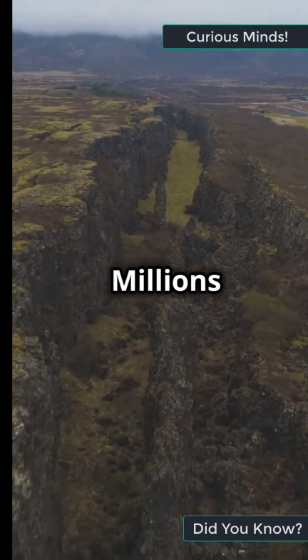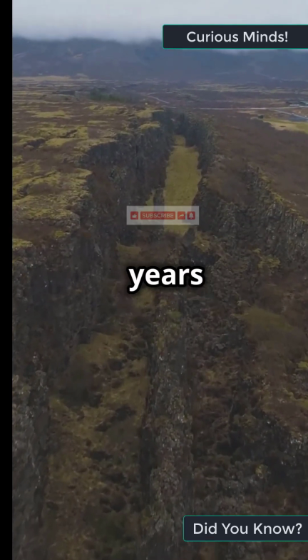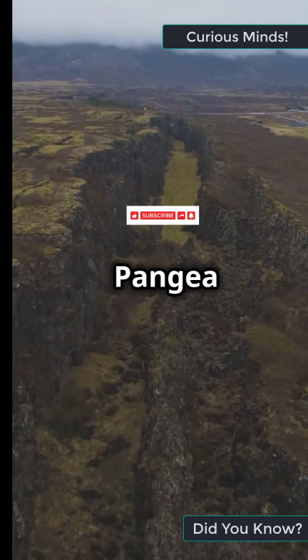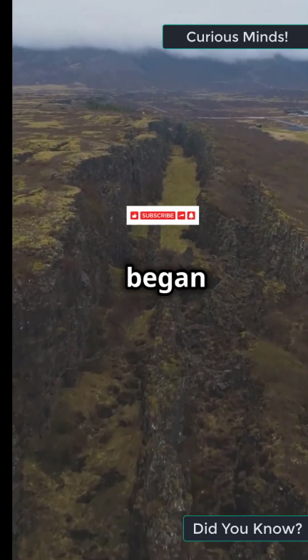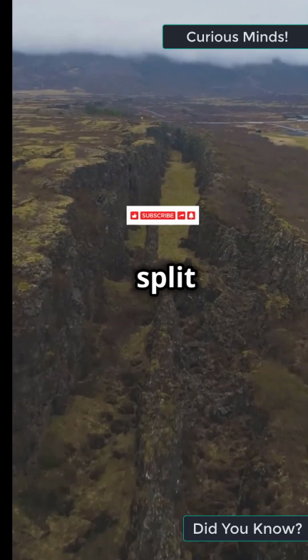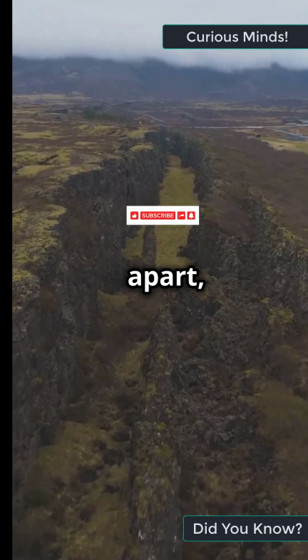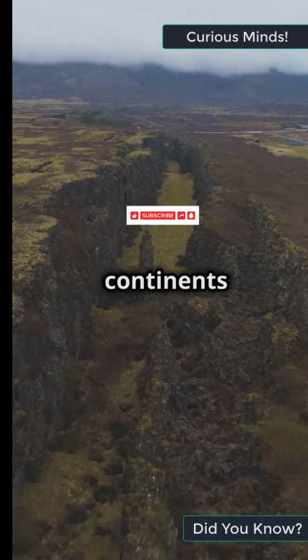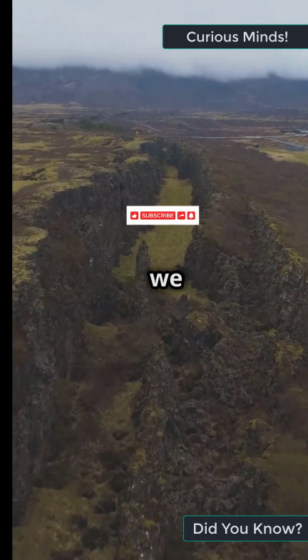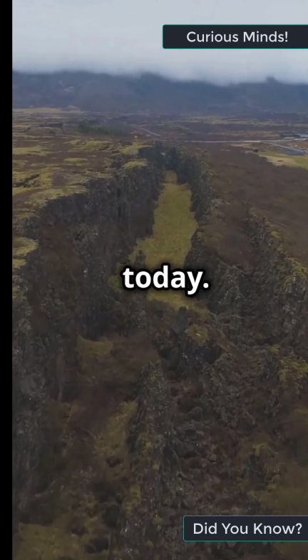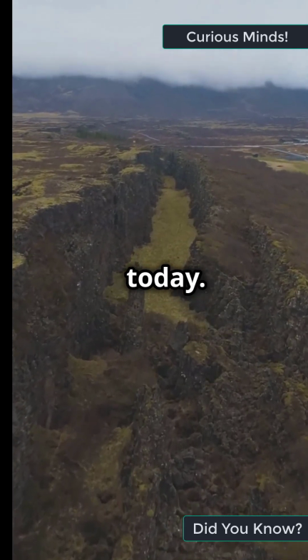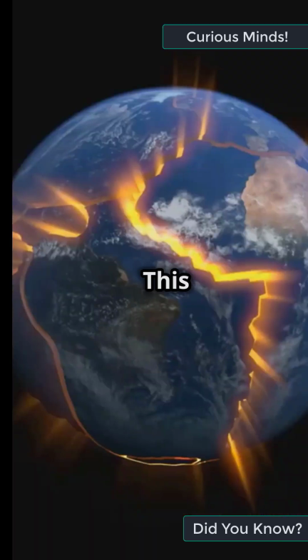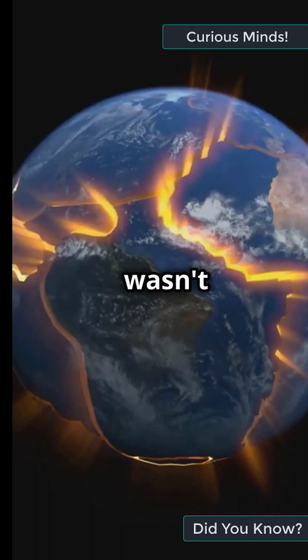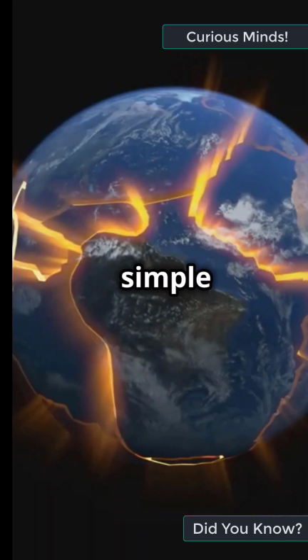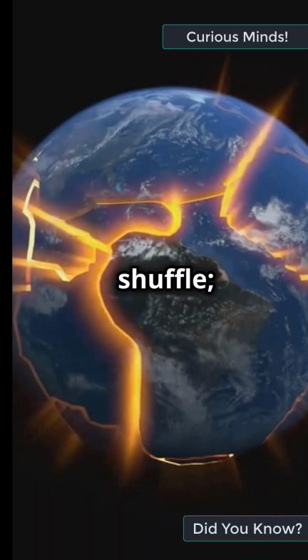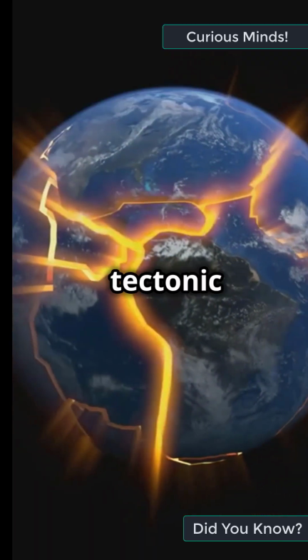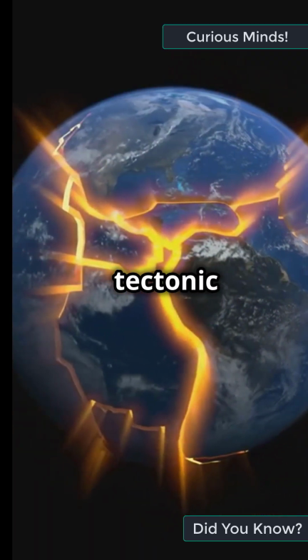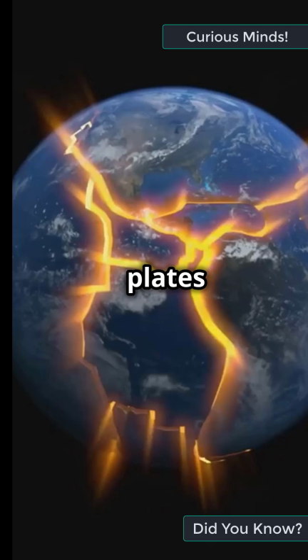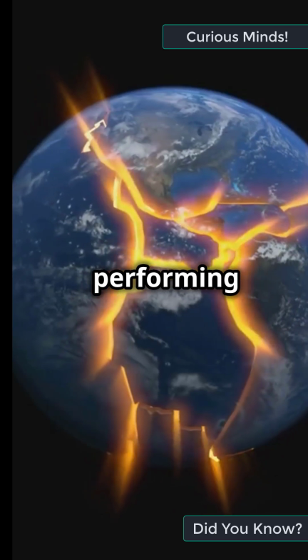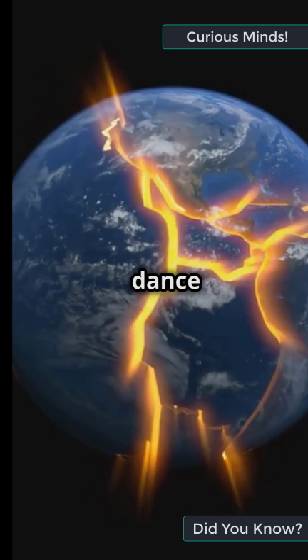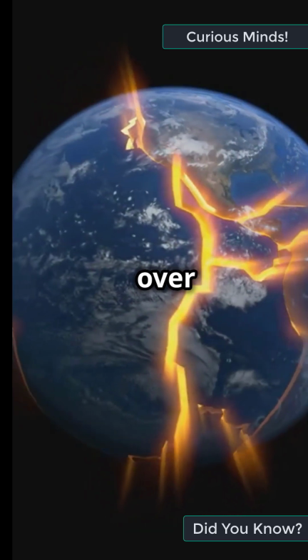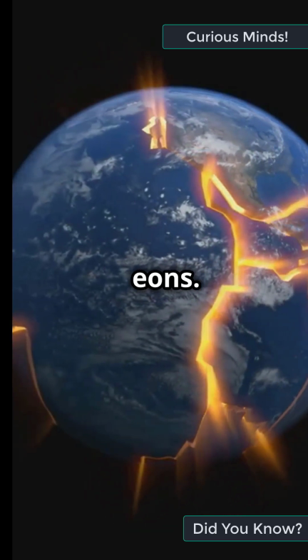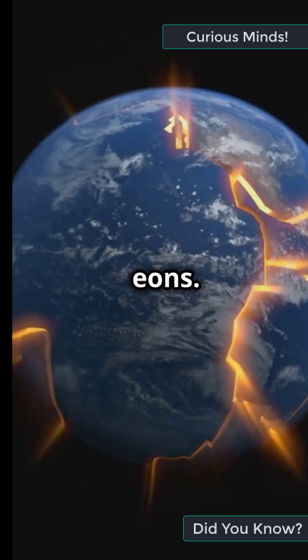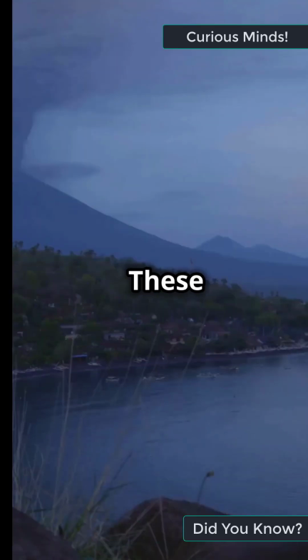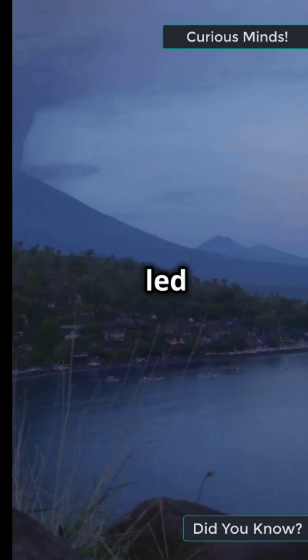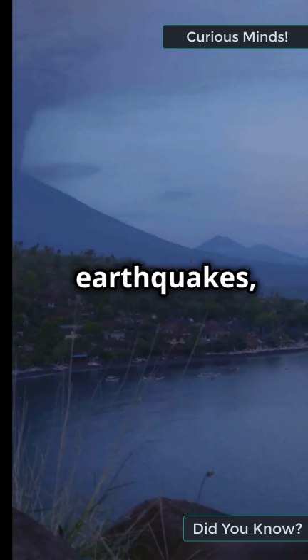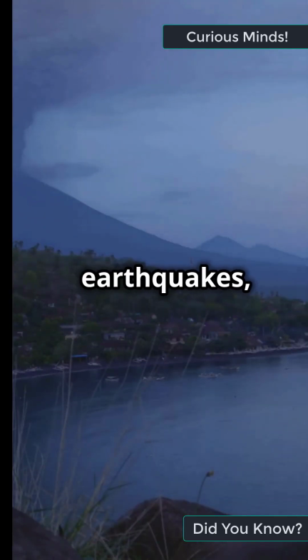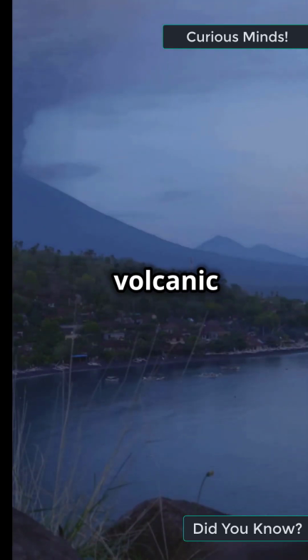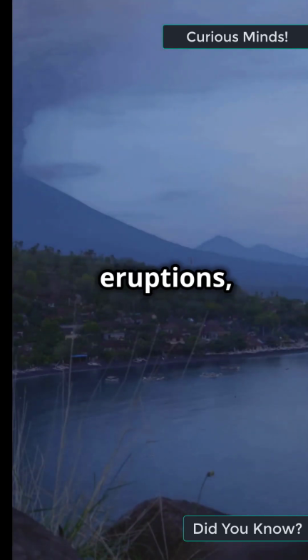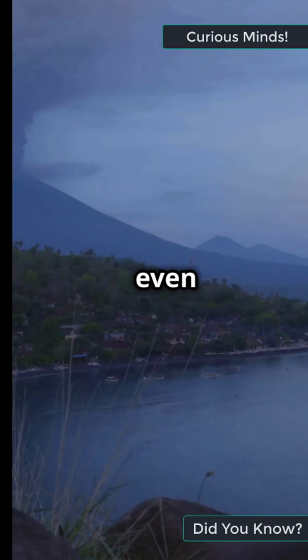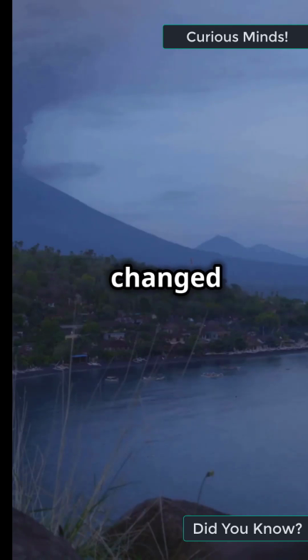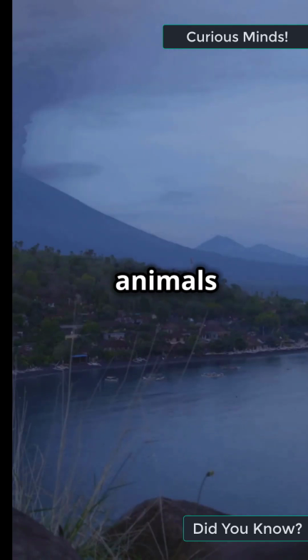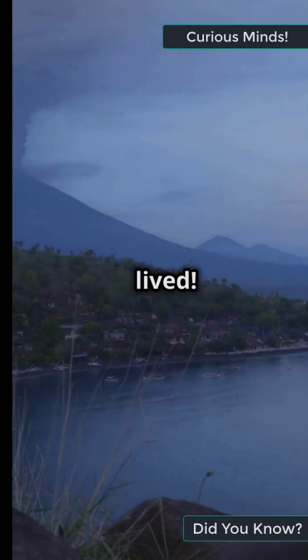Millions of years ago, Pangaea began to split apart, forming the continents we know today. This wasn't just a simple shuffle — it was tectonic plates performing a slow dance over eons. These shifts led to earthquakes, volcanic eruptions, and even changed where animals lived.